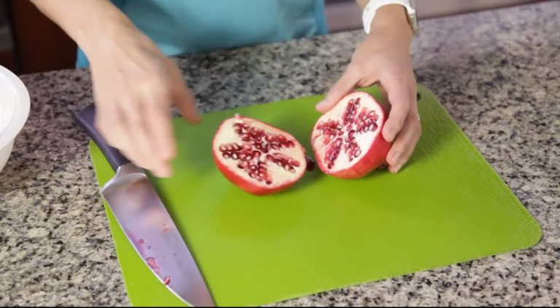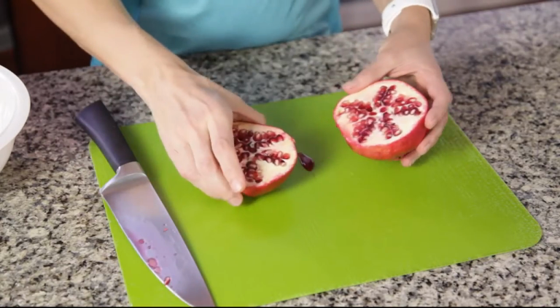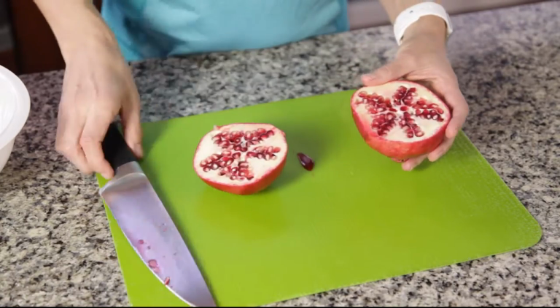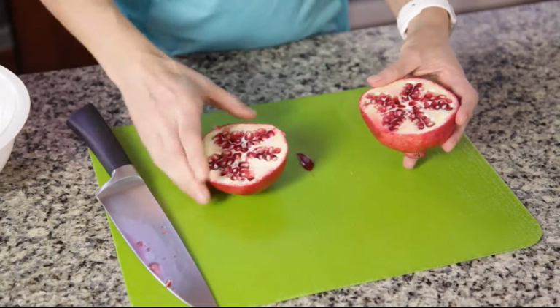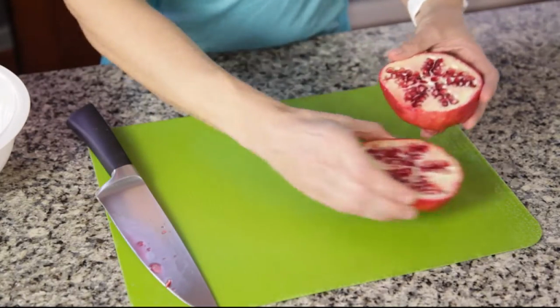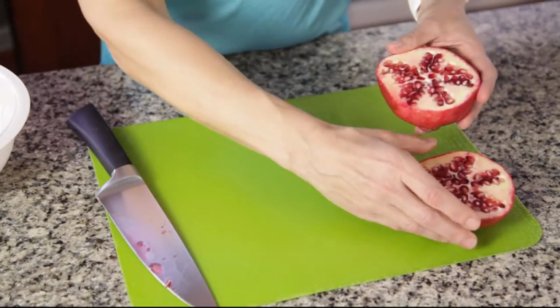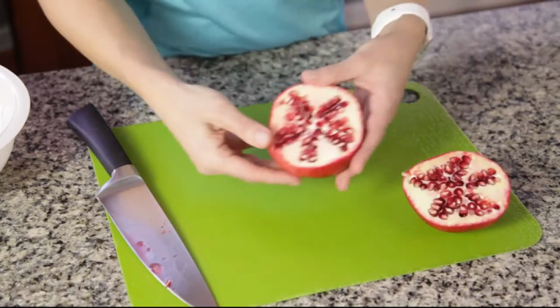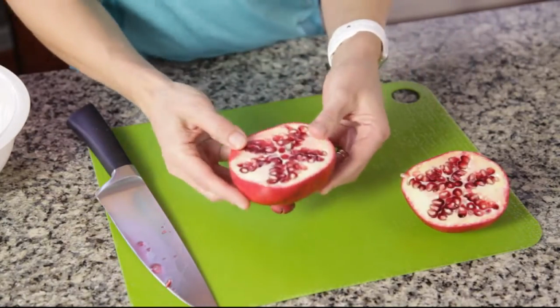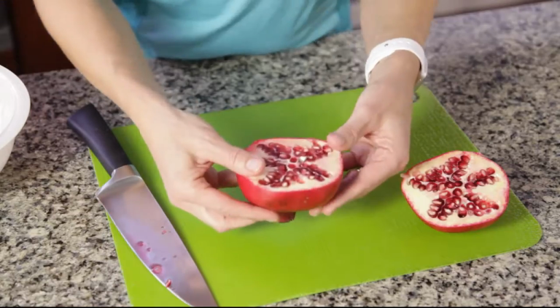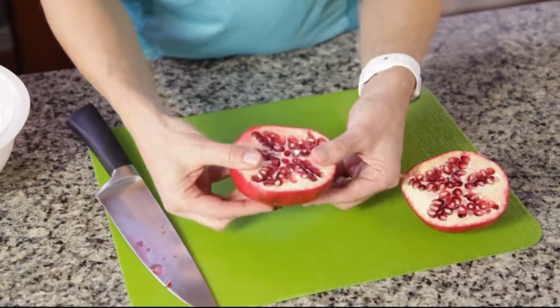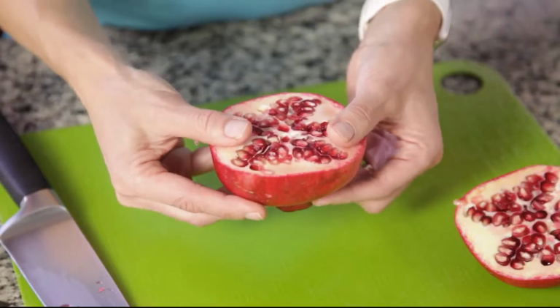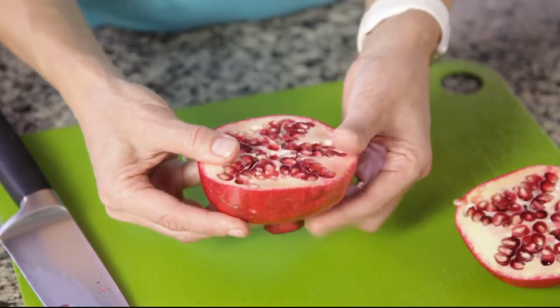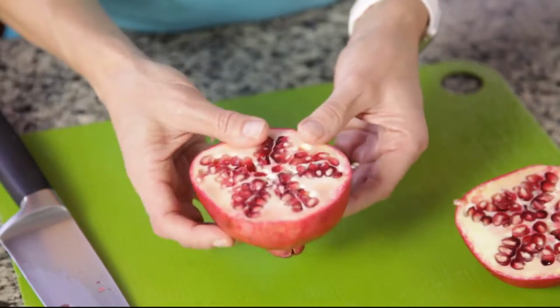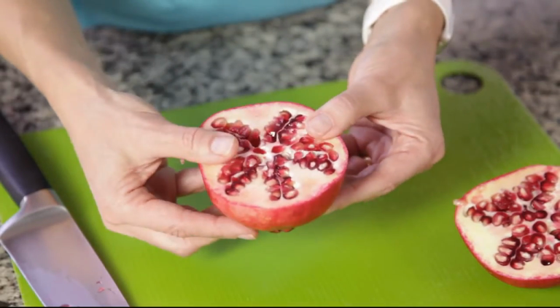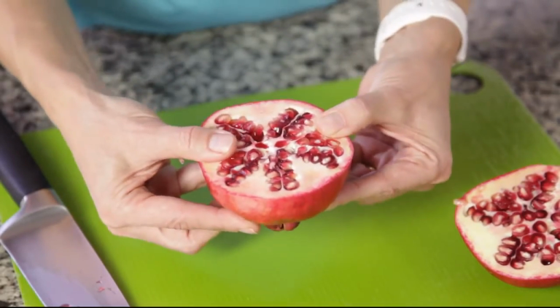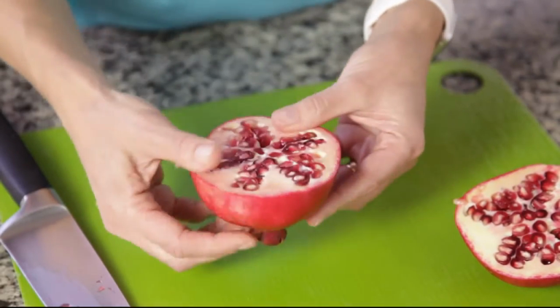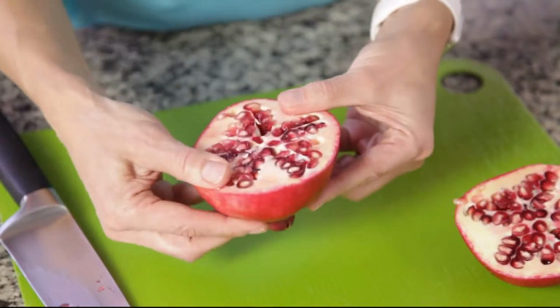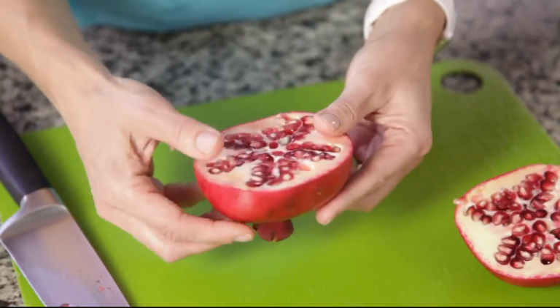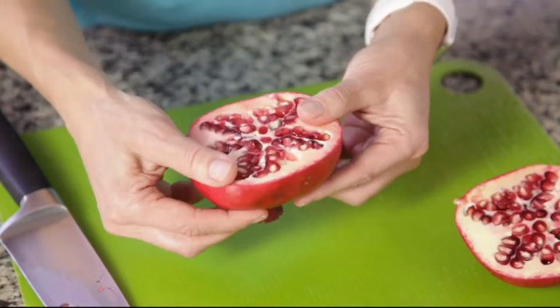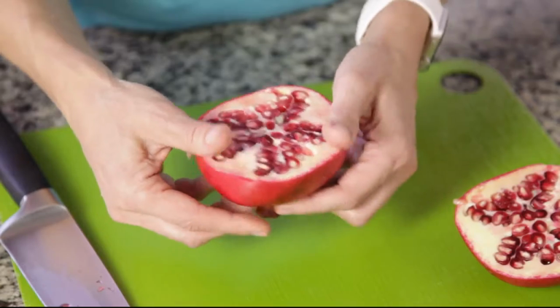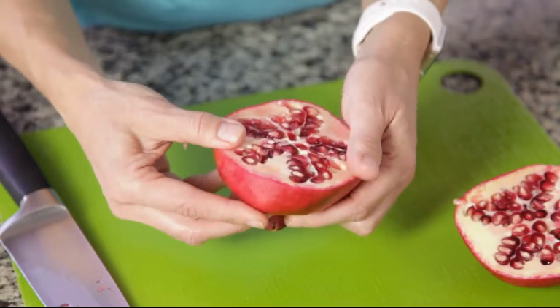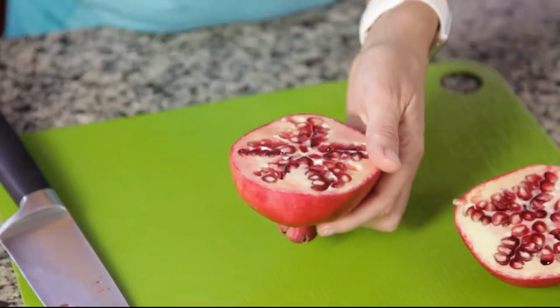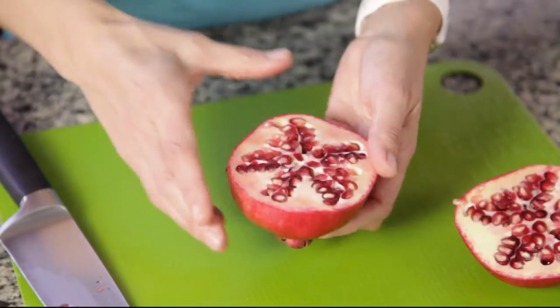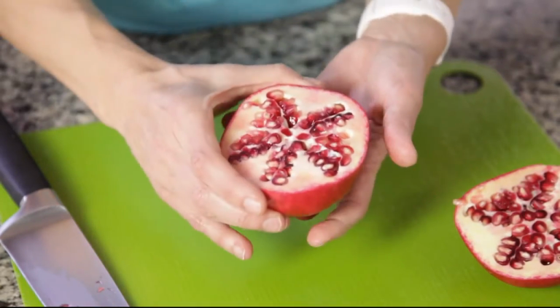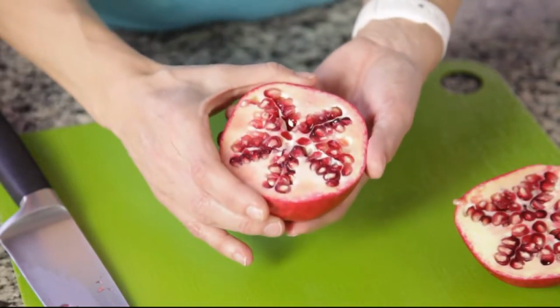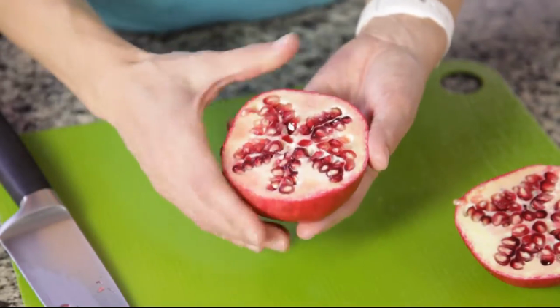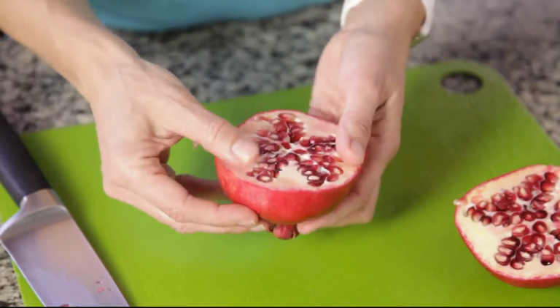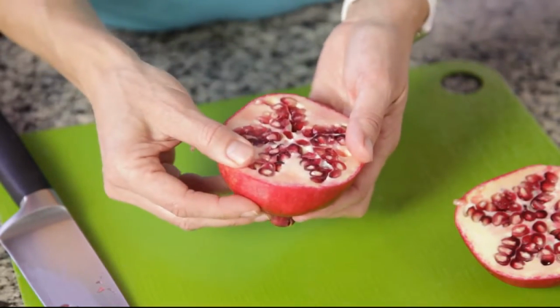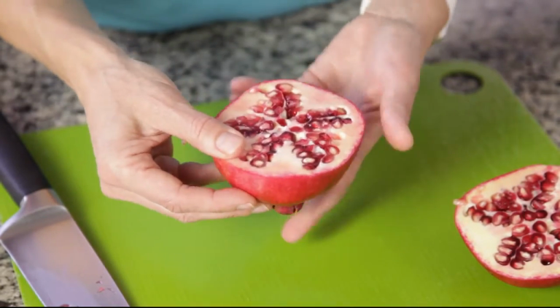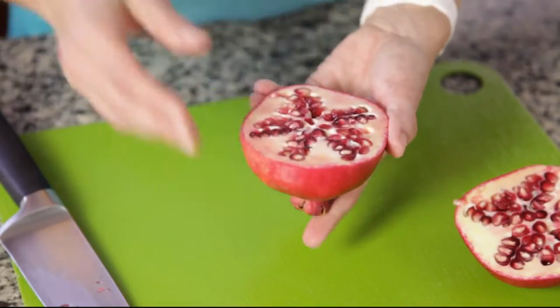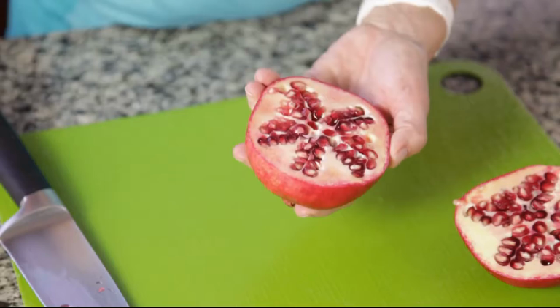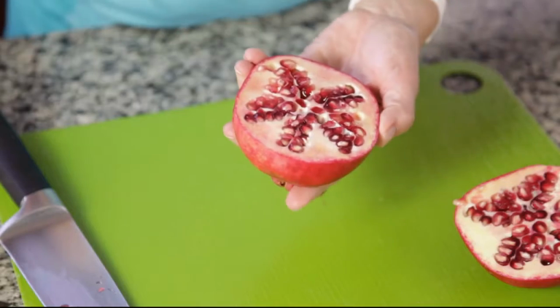What you're going to do is — you'll see it almost looks like a star on the inside — and you'll just pull it apart slightly. Not too much, because you can rip it in half and the seeds will go flying, but just a little bit to loosen them.